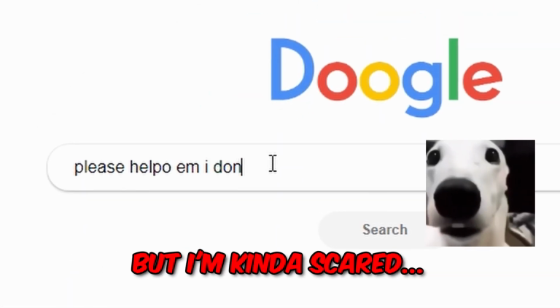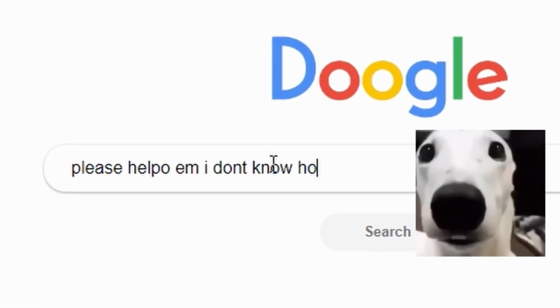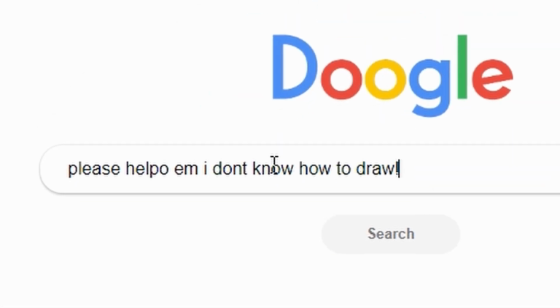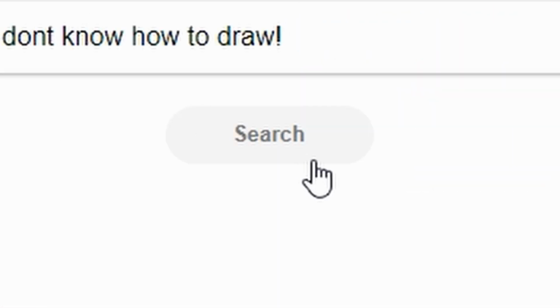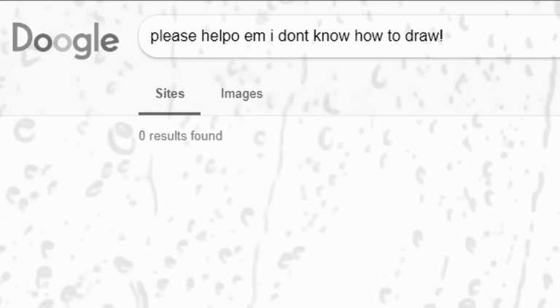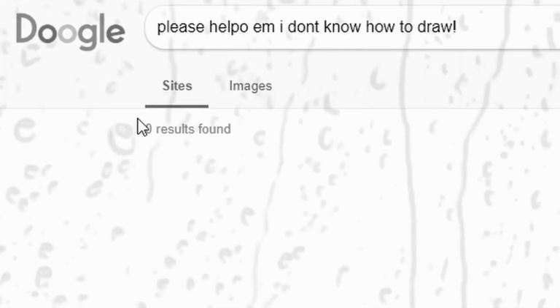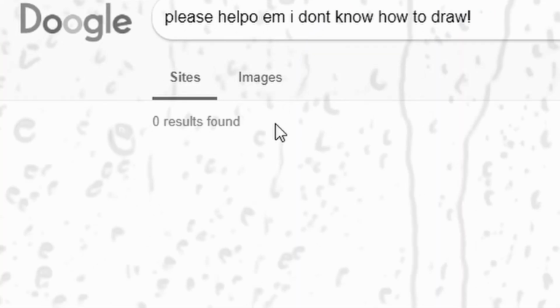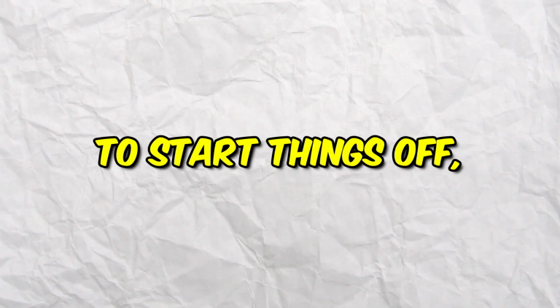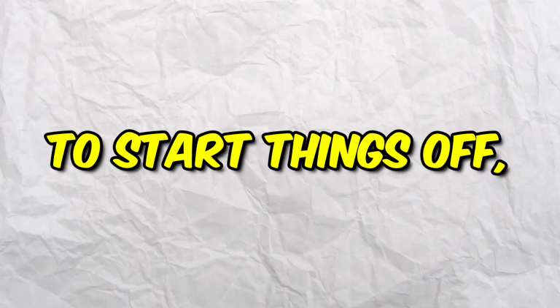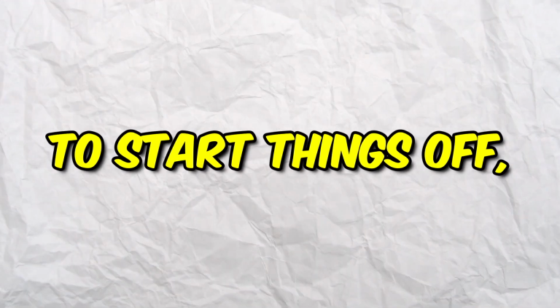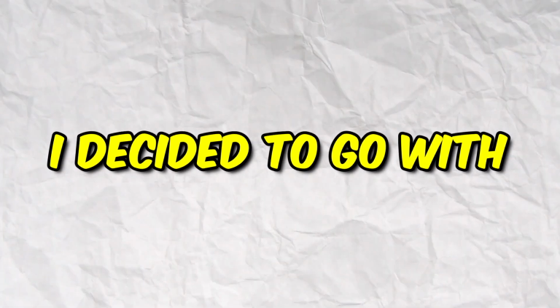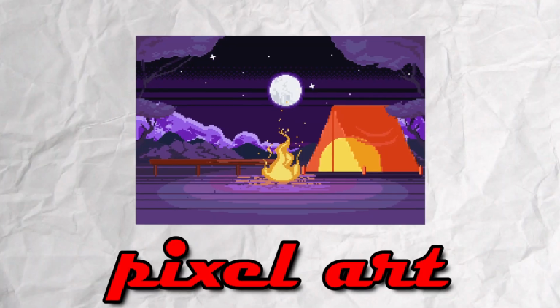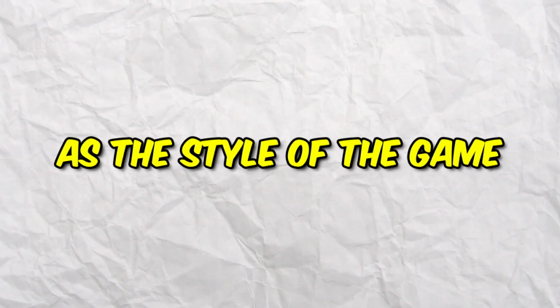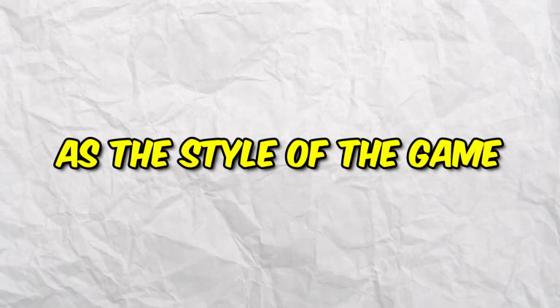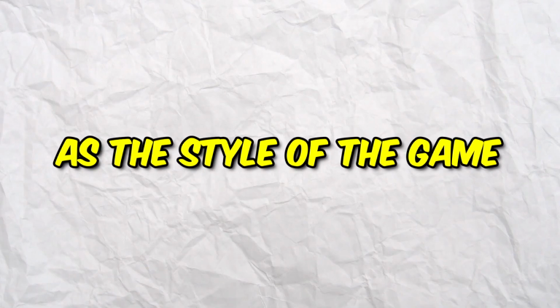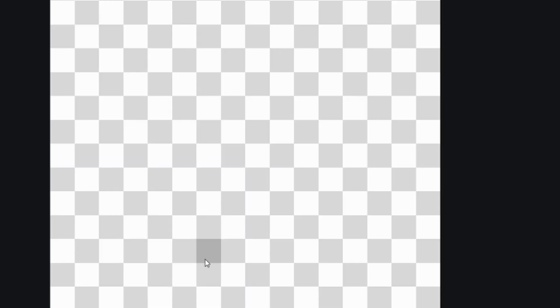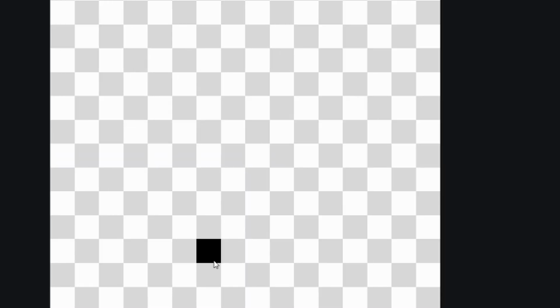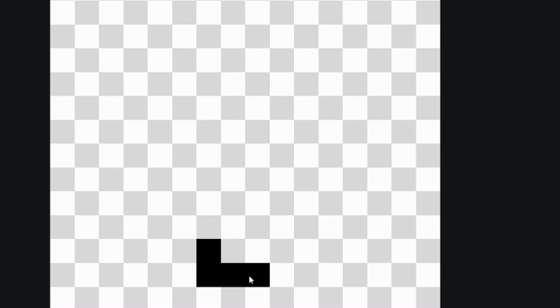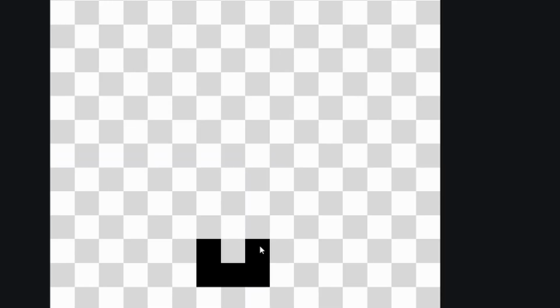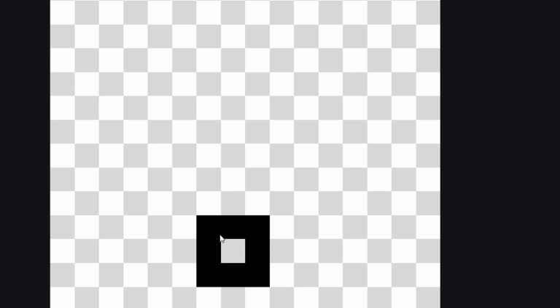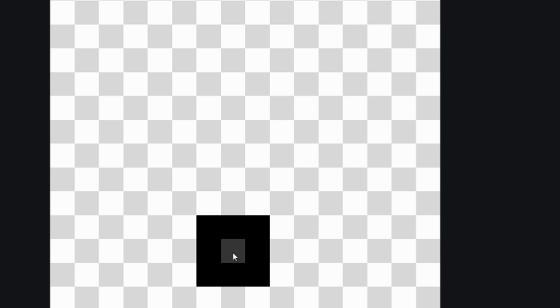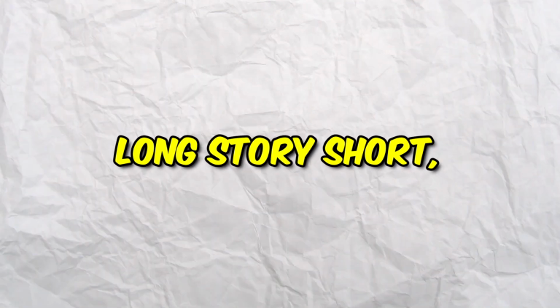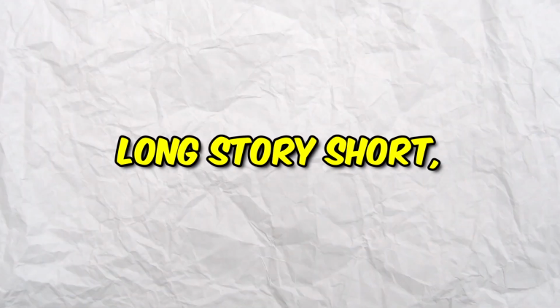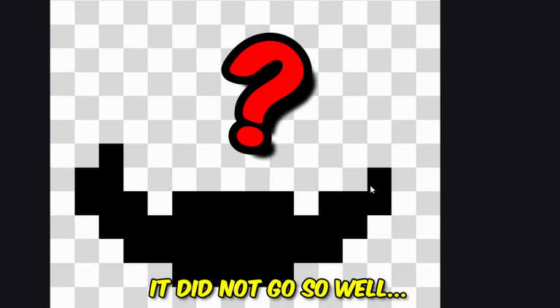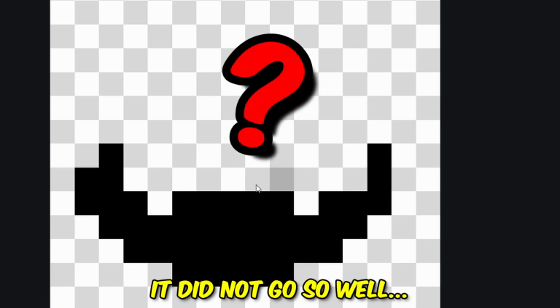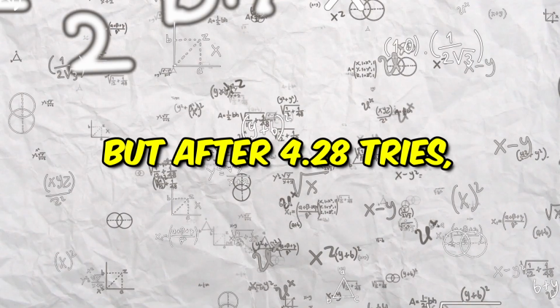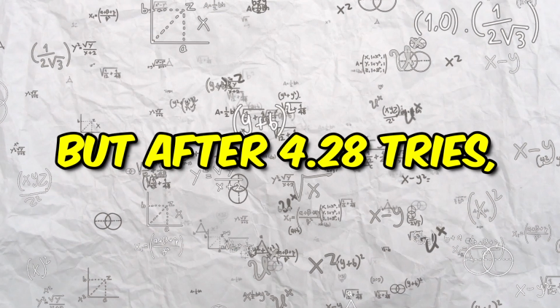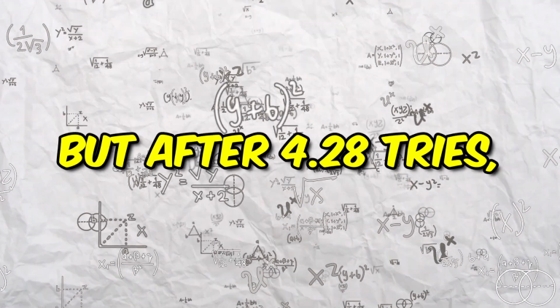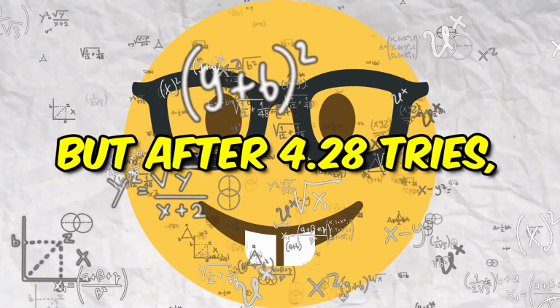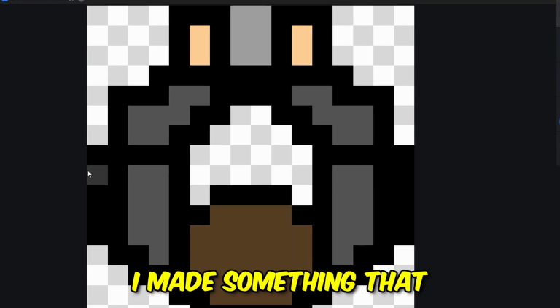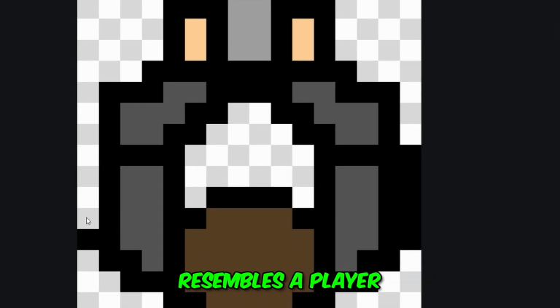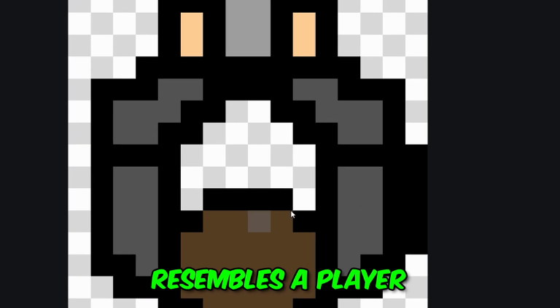I'm kind of scared to see how things are going to turn out. To start things off, I decided to go with pixel art as the style of the game, and I began making the player which you're going to control. Long story short, it did not go so well, but after 4.28 tries I made something that resembles a player.